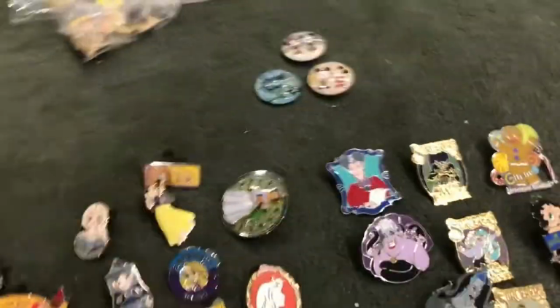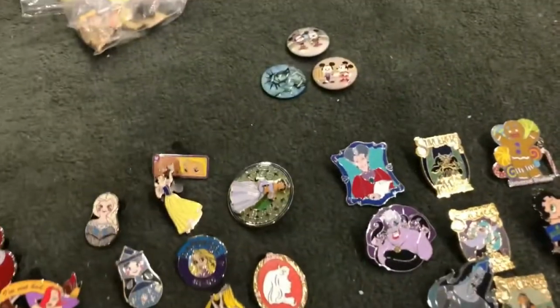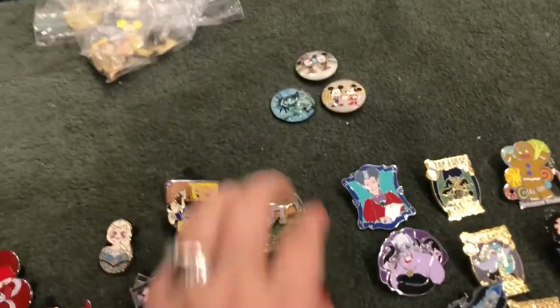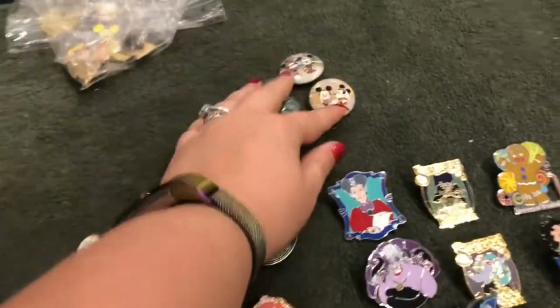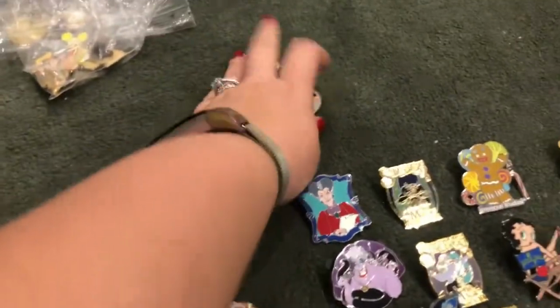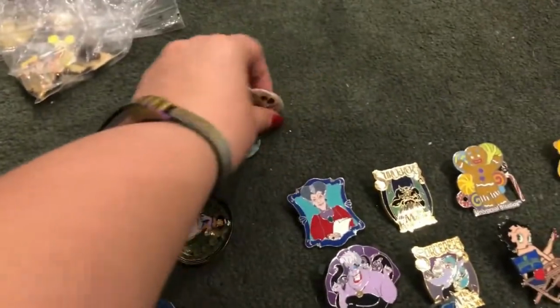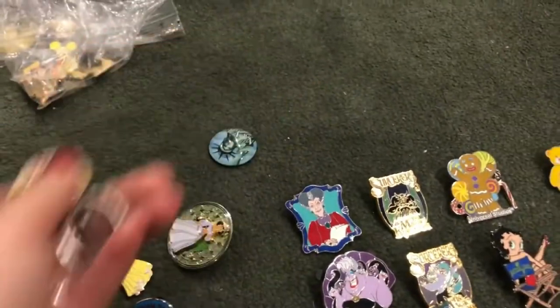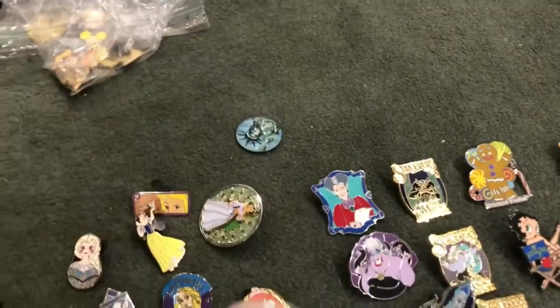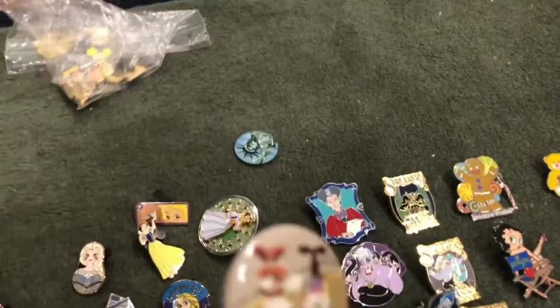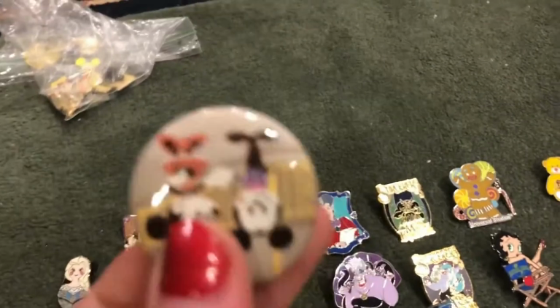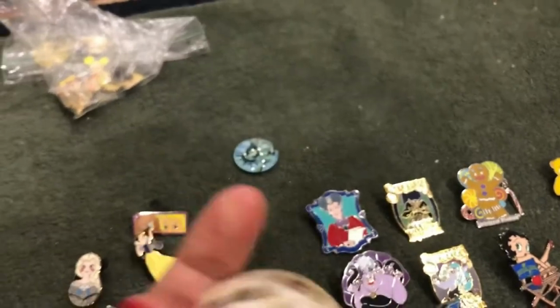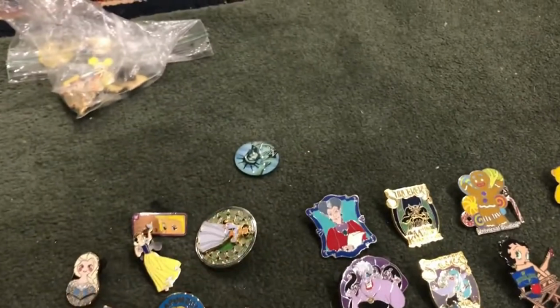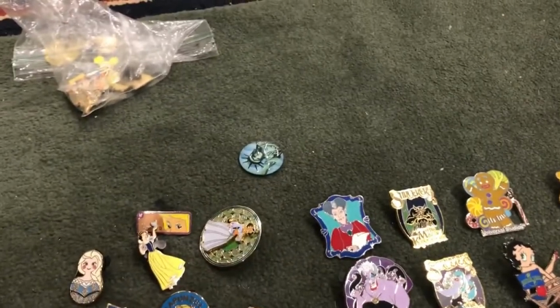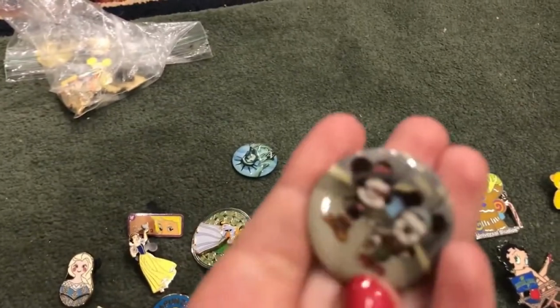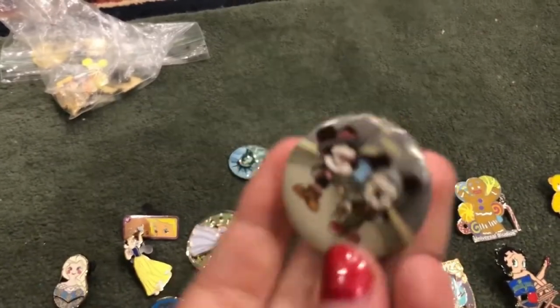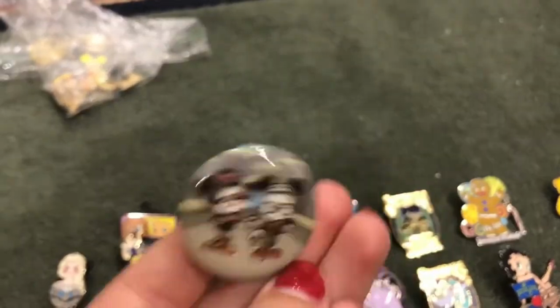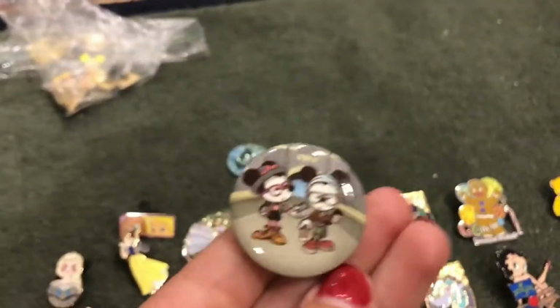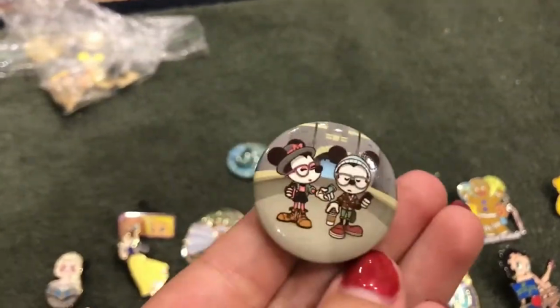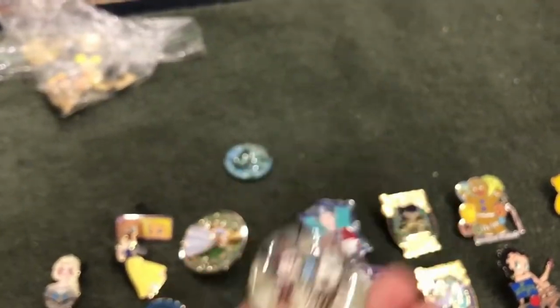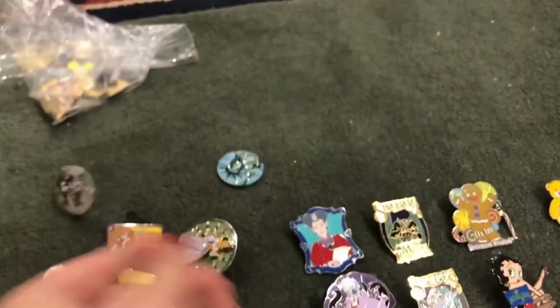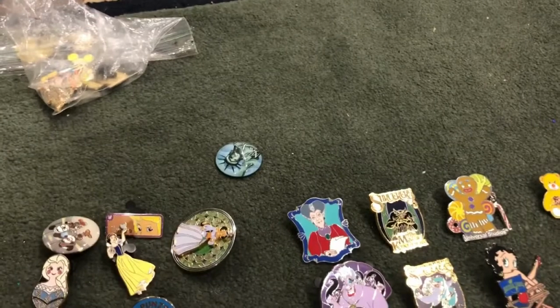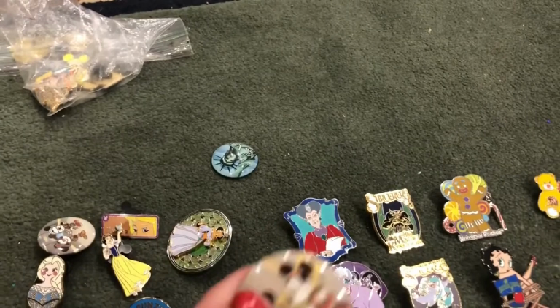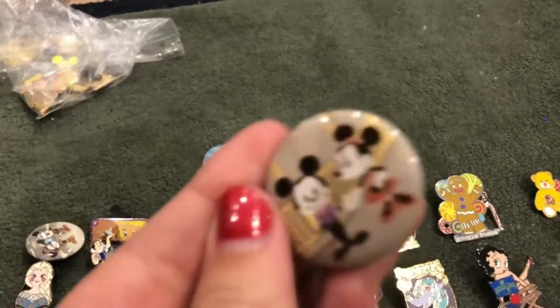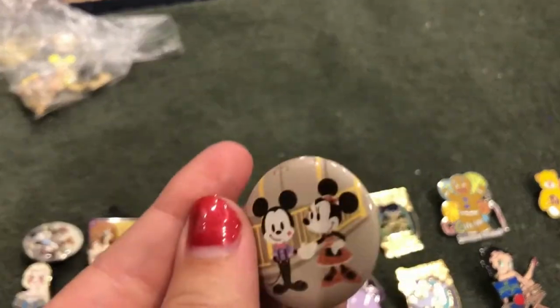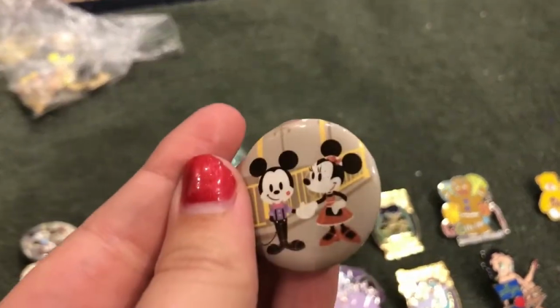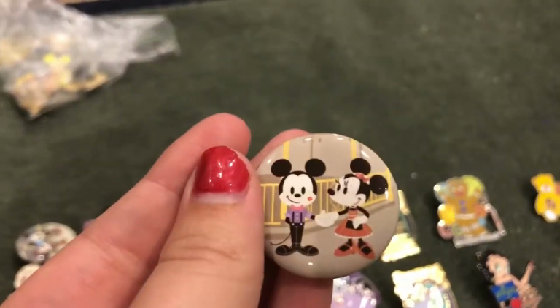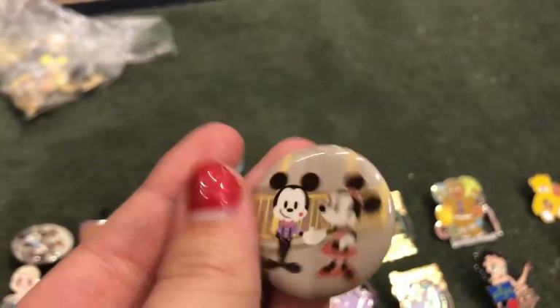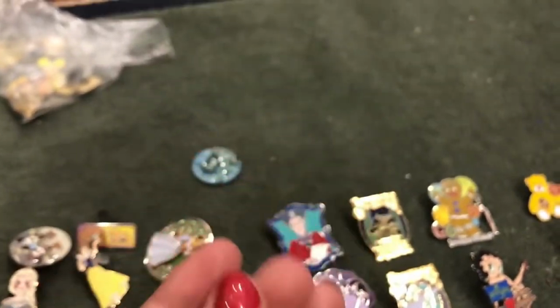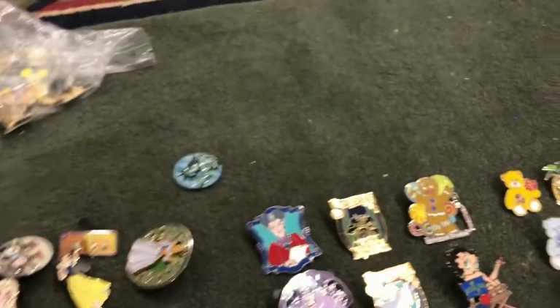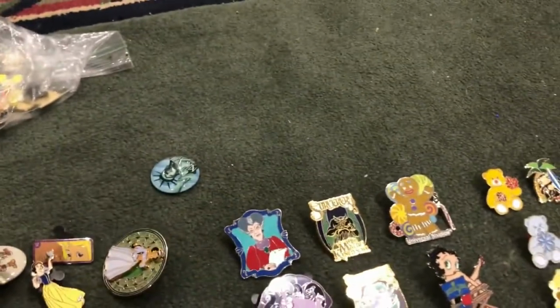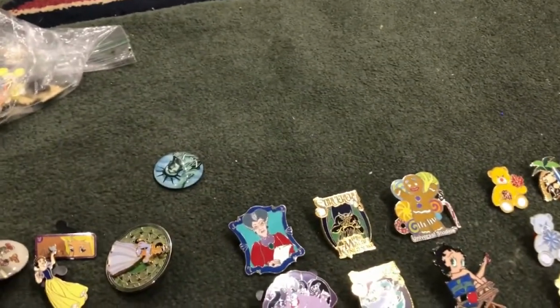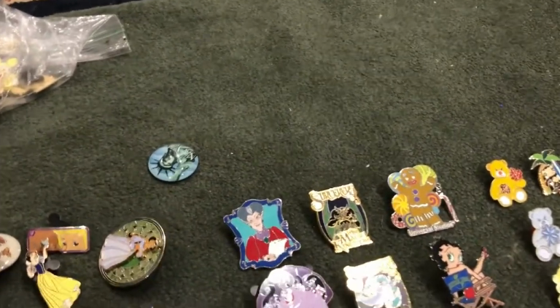I also have two buttons here — we have hipster Mickey and Minnie, and dapper Mickey and Minnie. These are just little buttons I usually find at checkout.